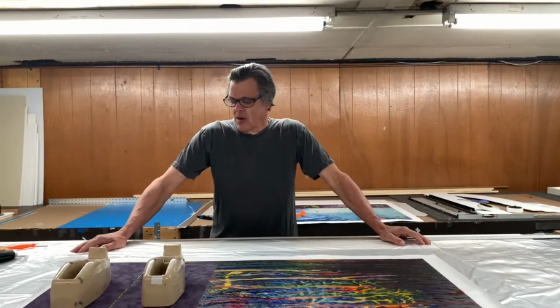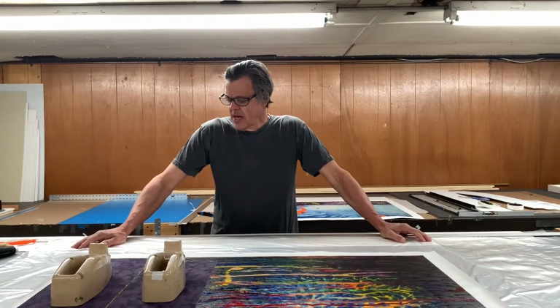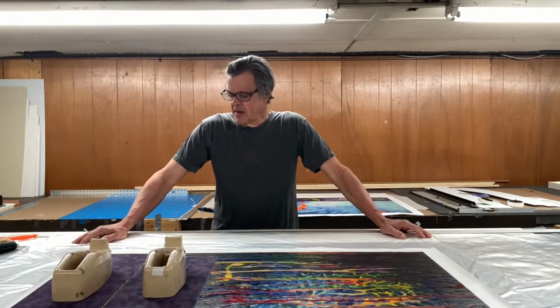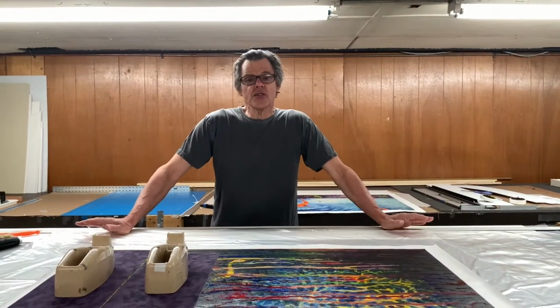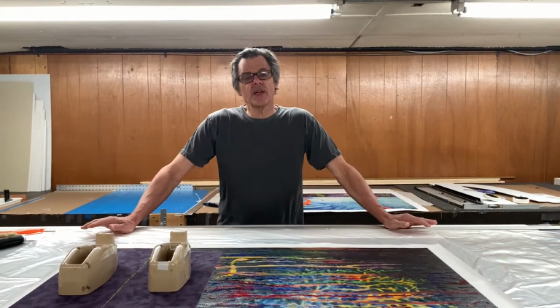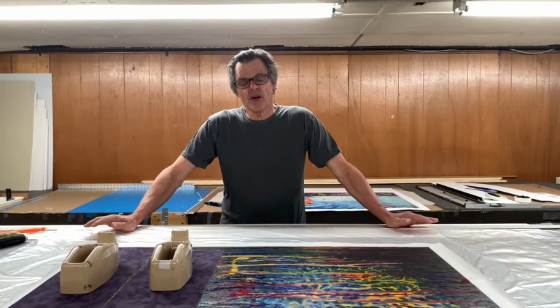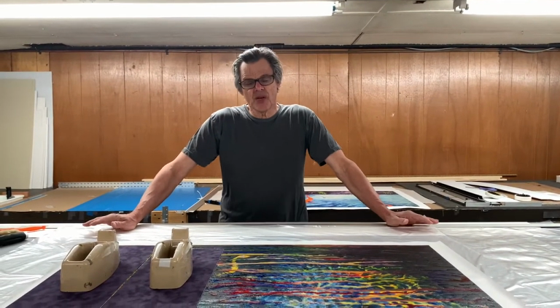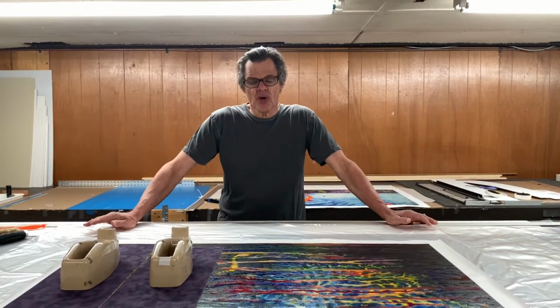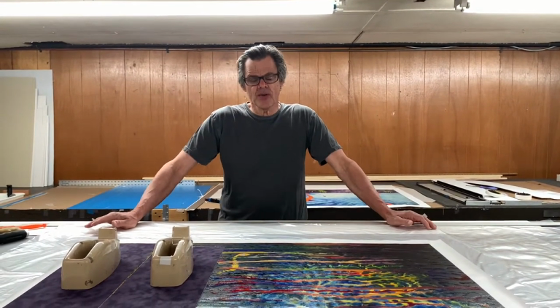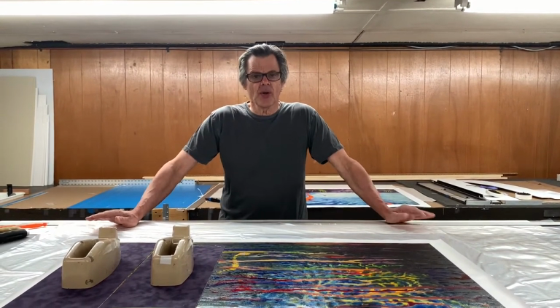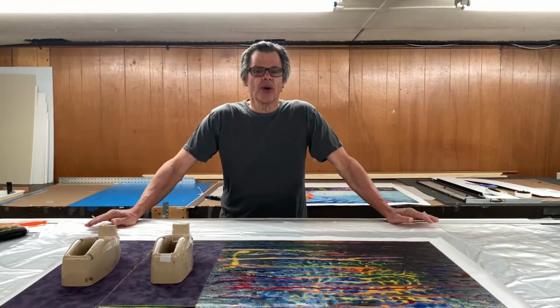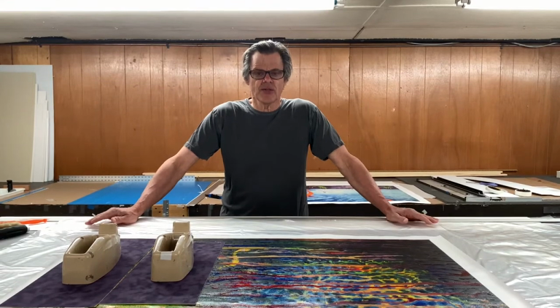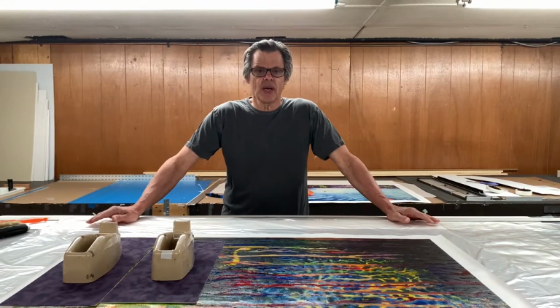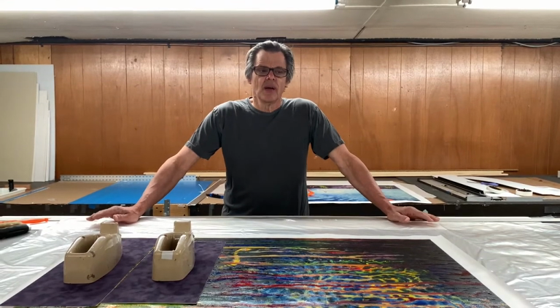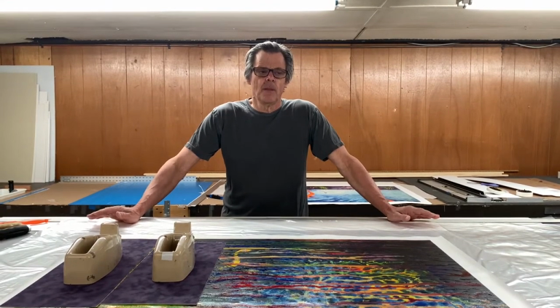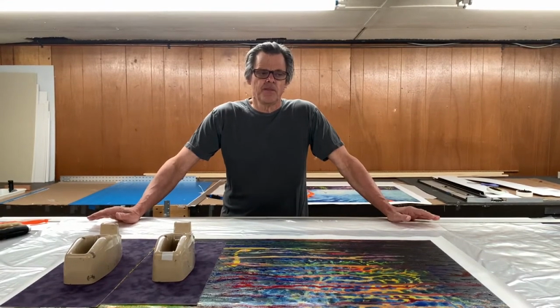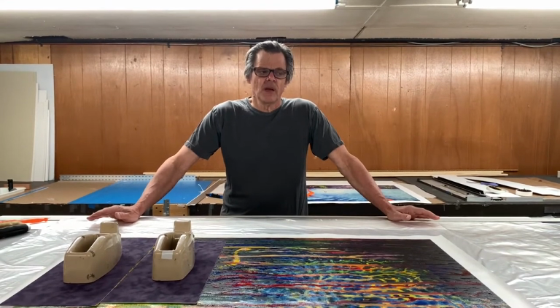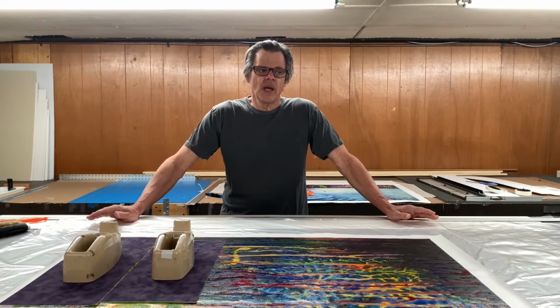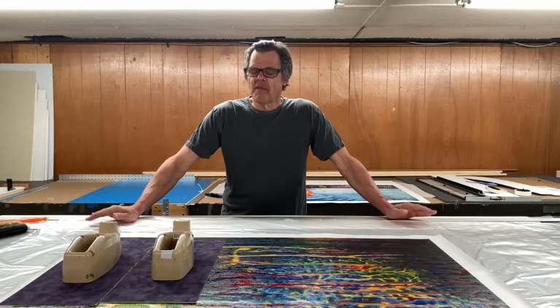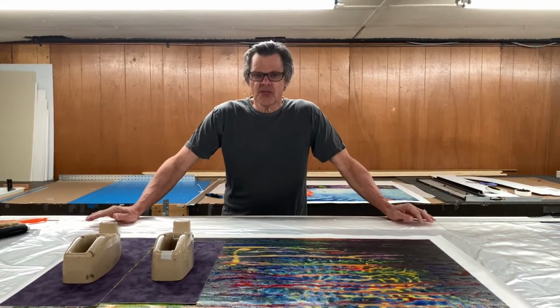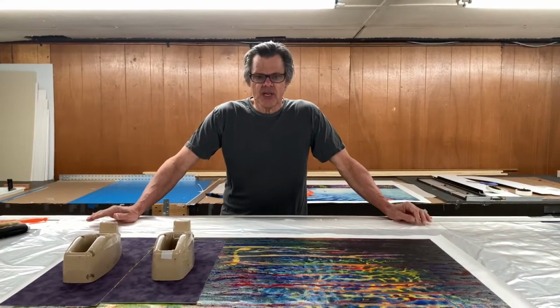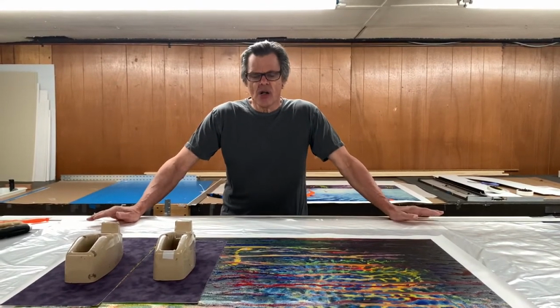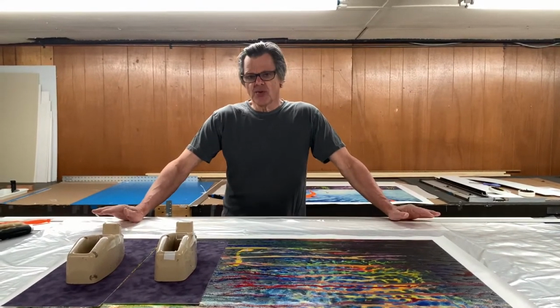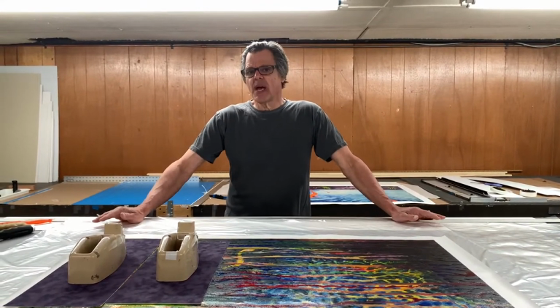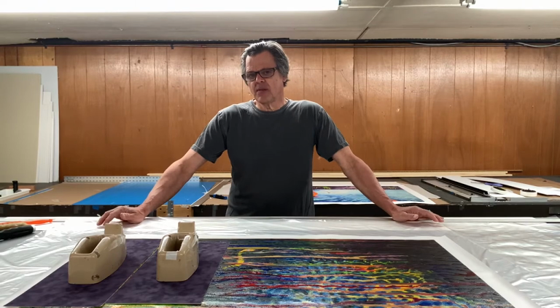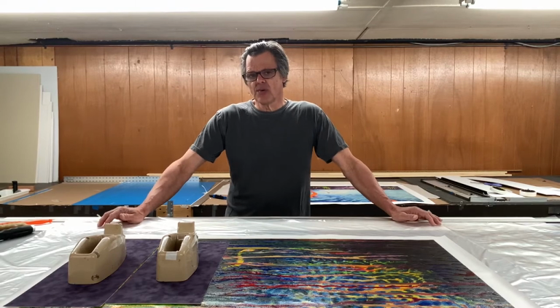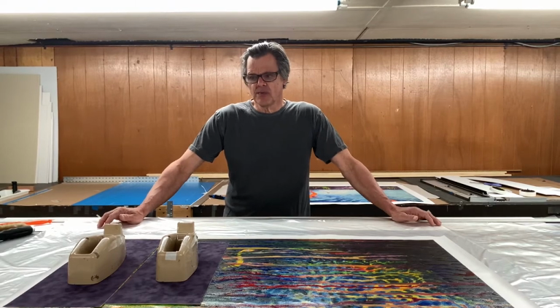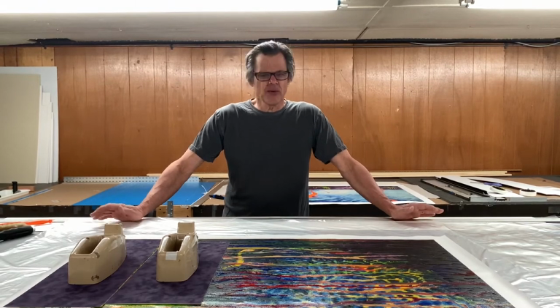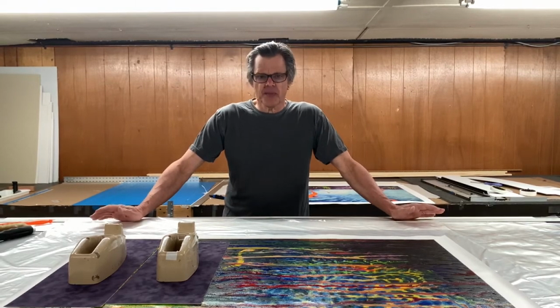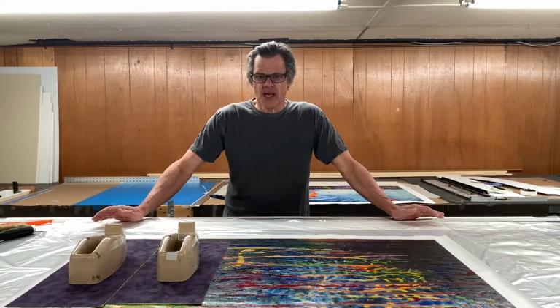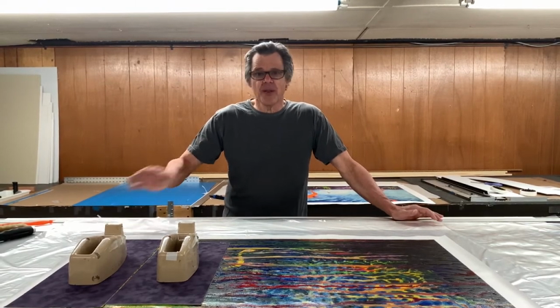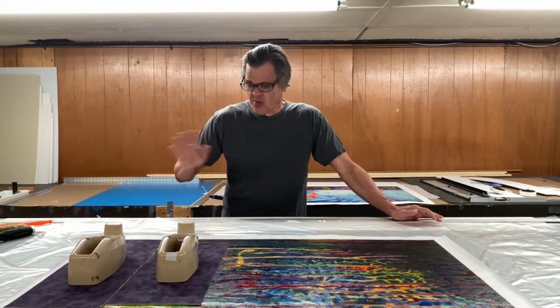The art supply store in Concord is called Albright Art Supply. It's a level of service and knowledge you don't get at Michael's or somewhere like that. Anyway, they're great.